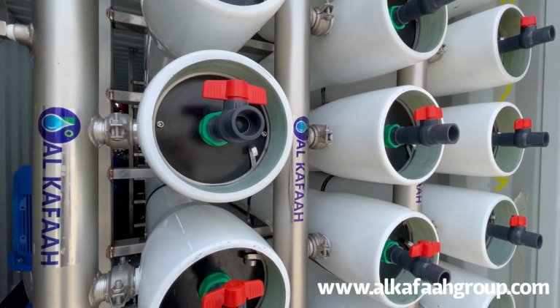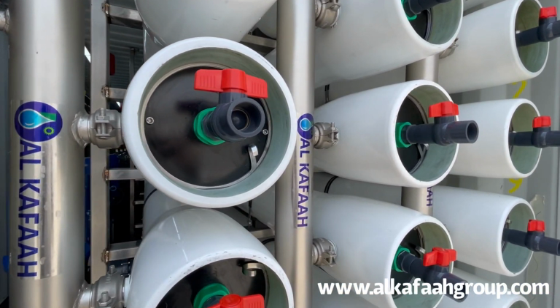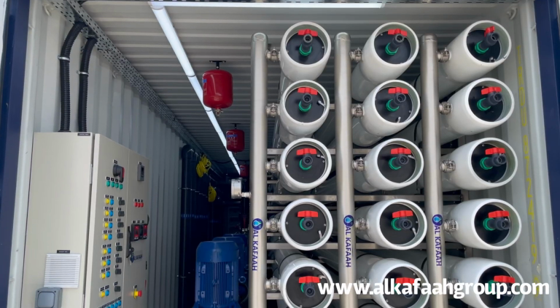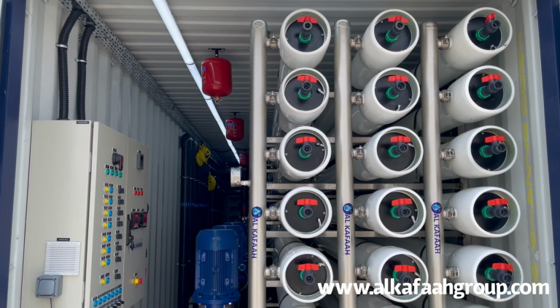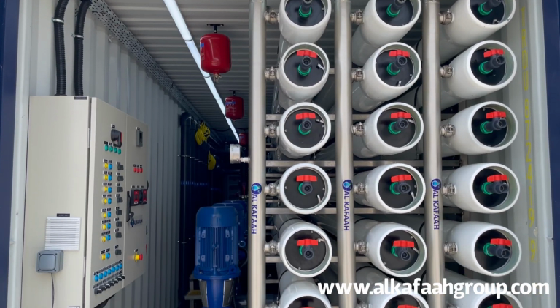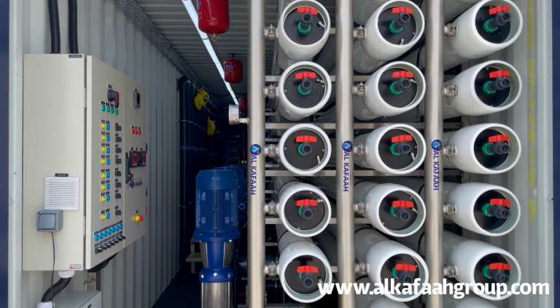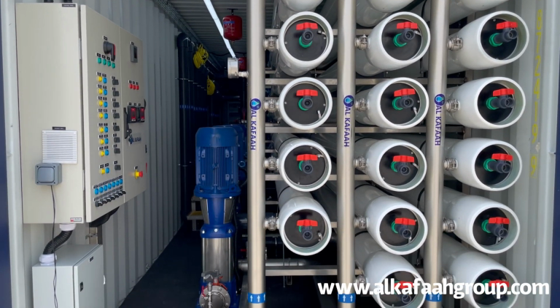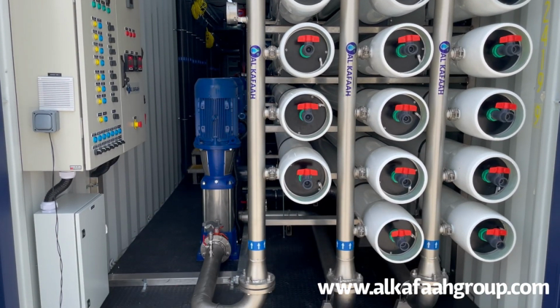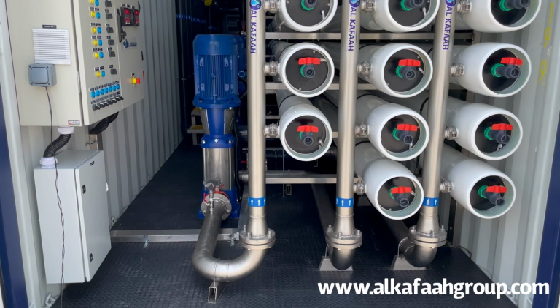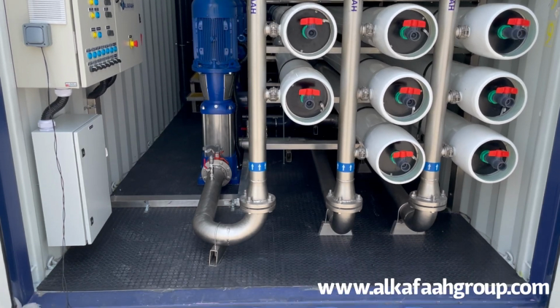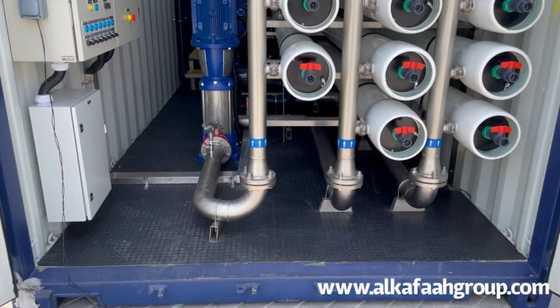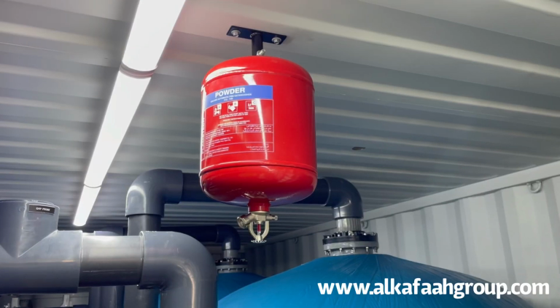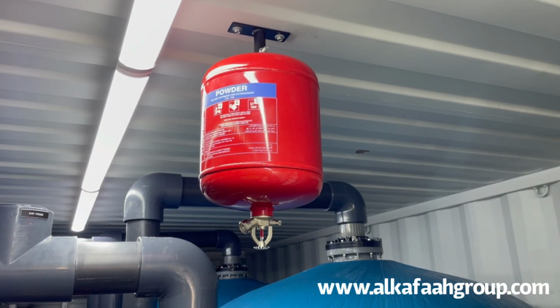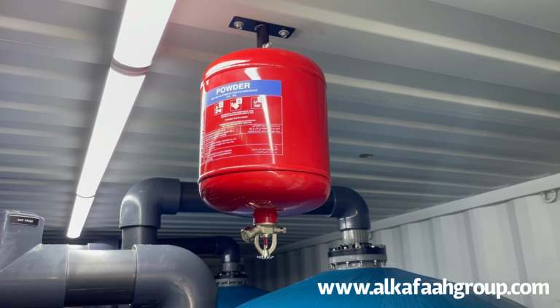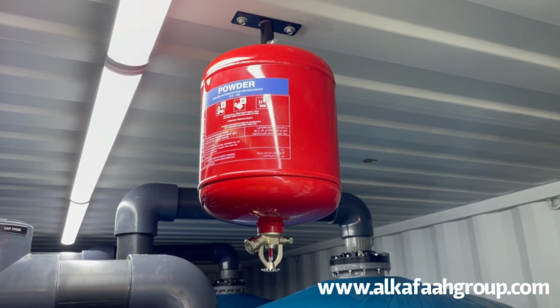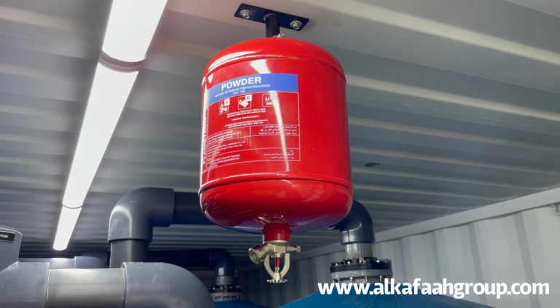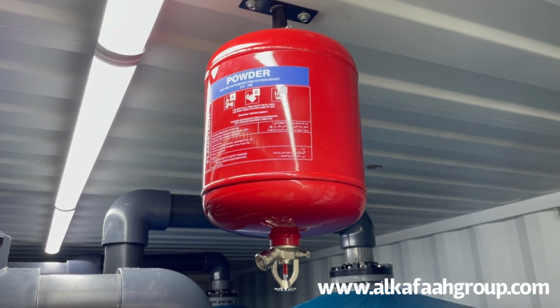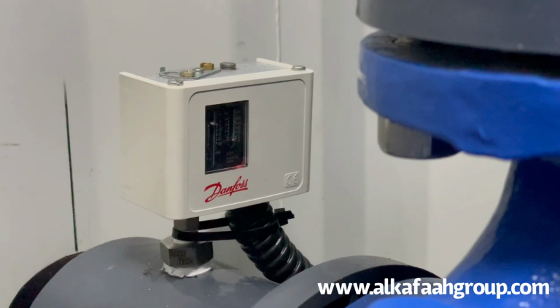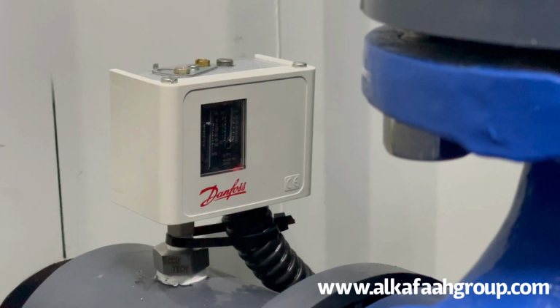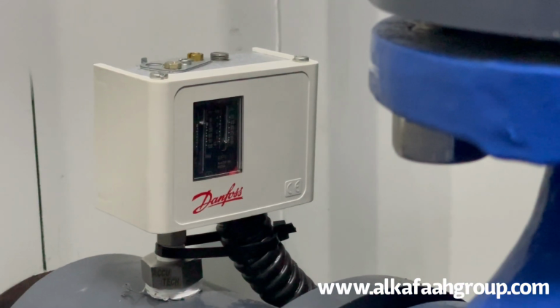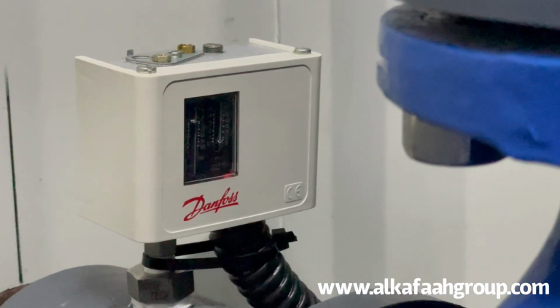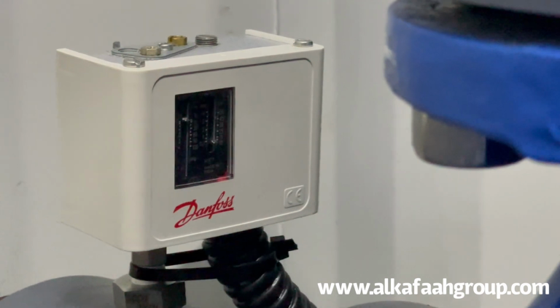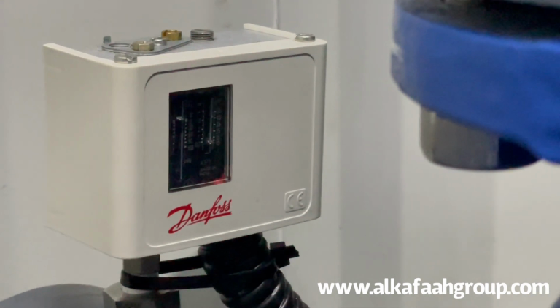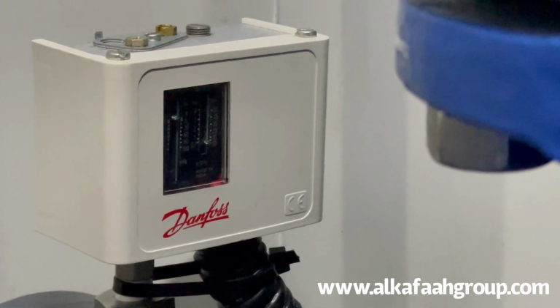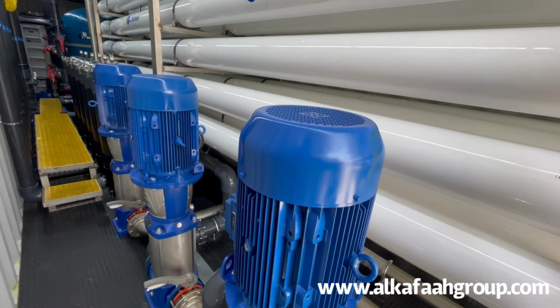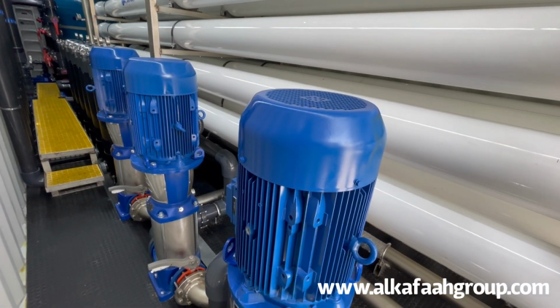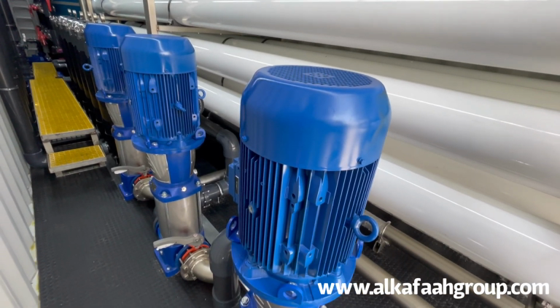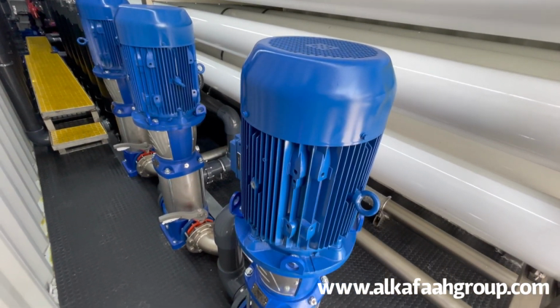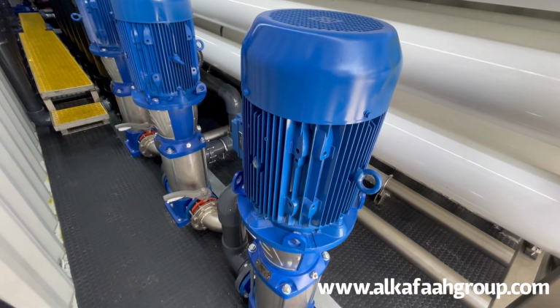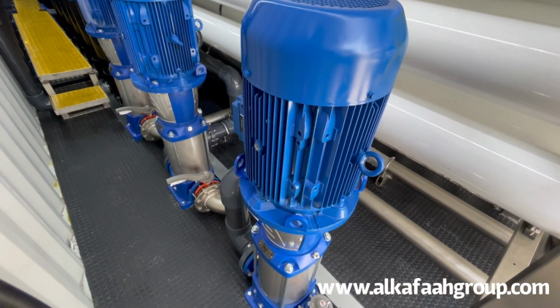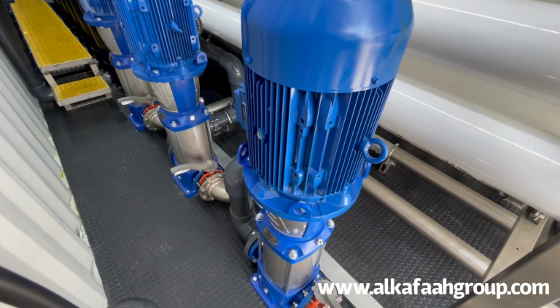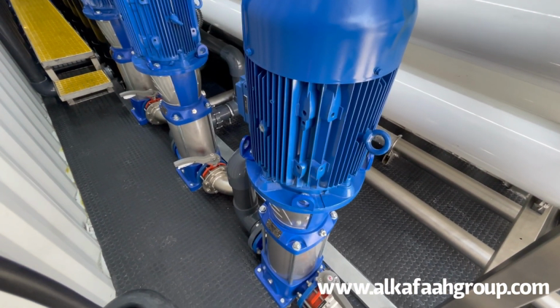The RO system is designed to withstand varying inlet conditions and is equipped with all safety devices, which allows it to be installed in hazardous zones such as power stations, oil refineries, and gas fields.